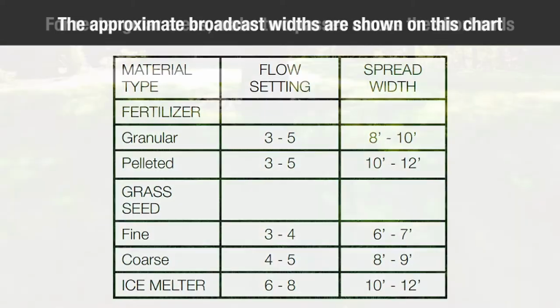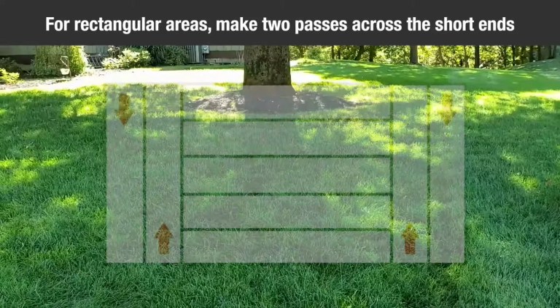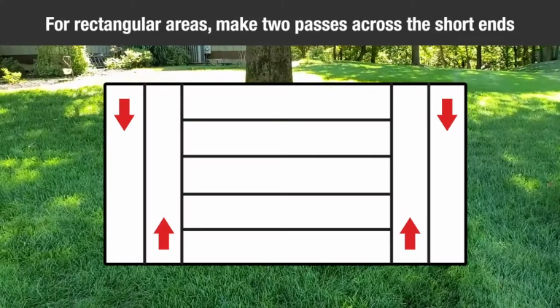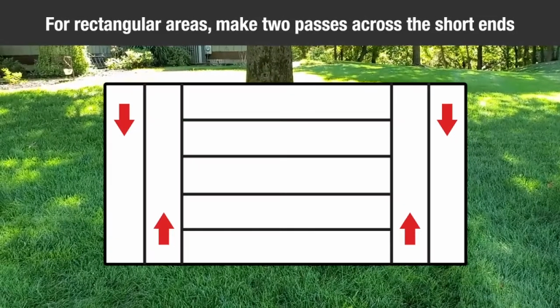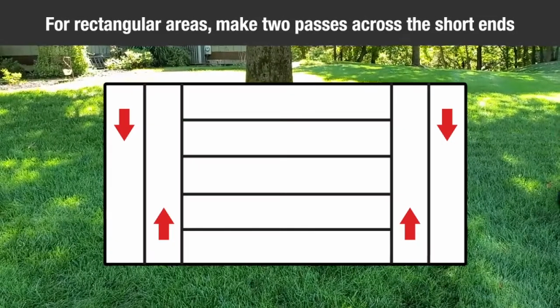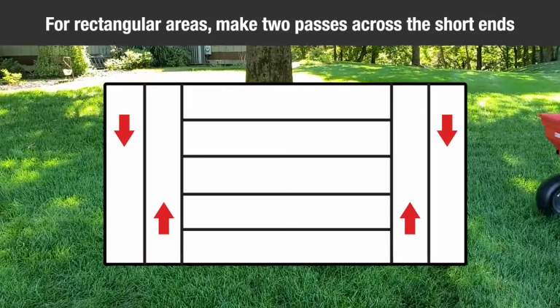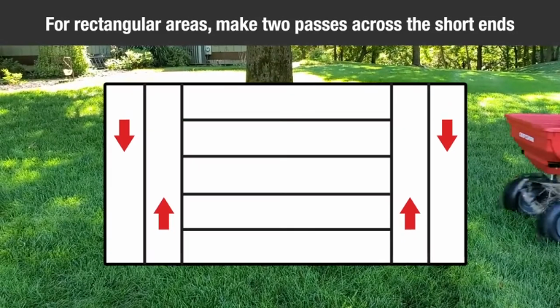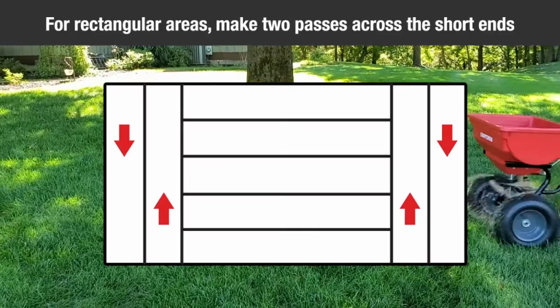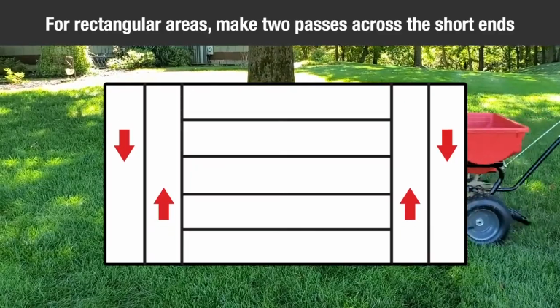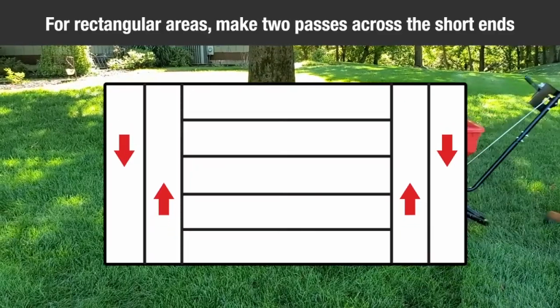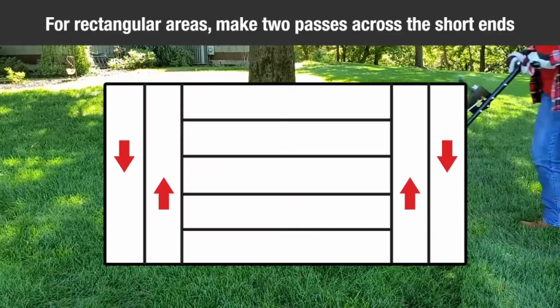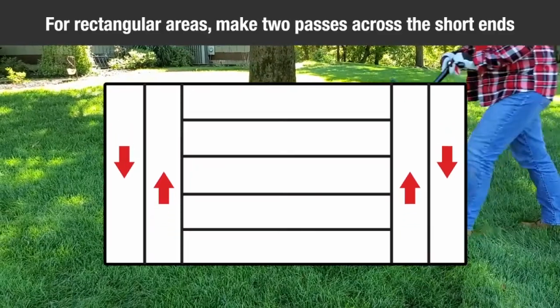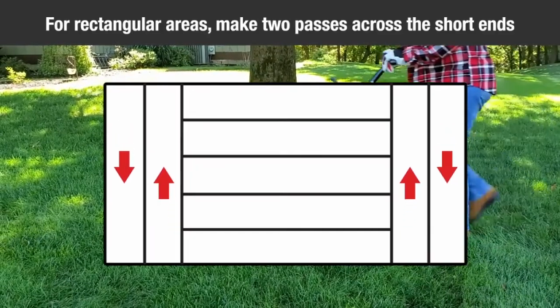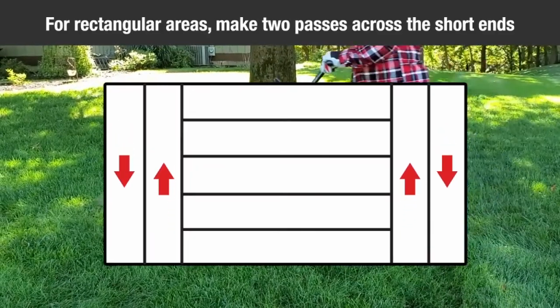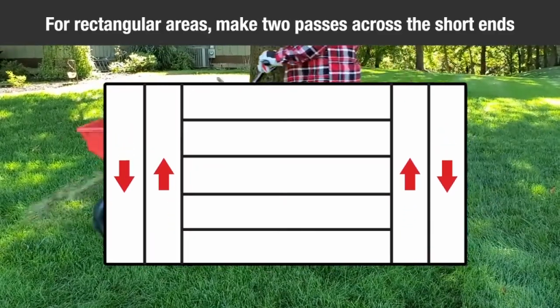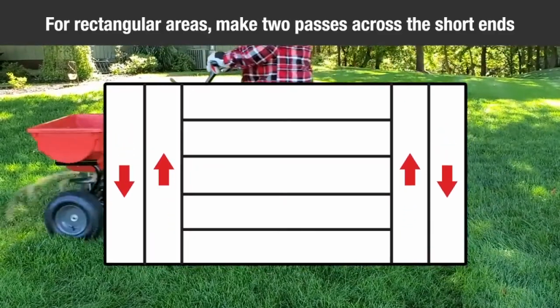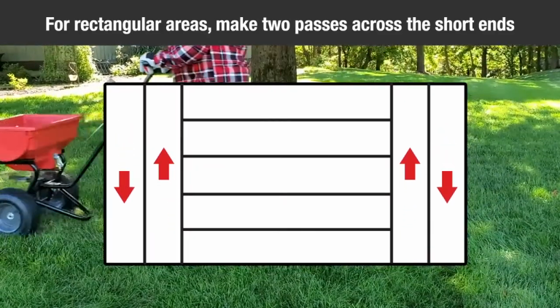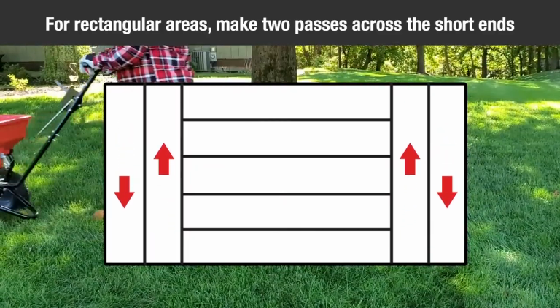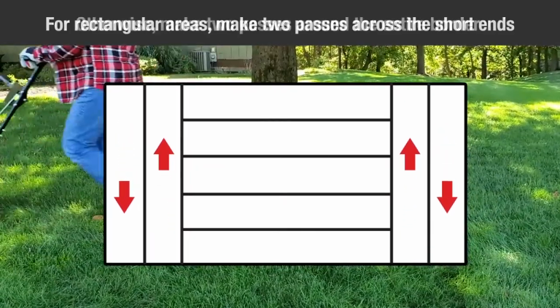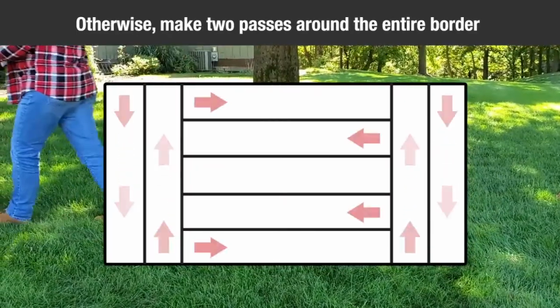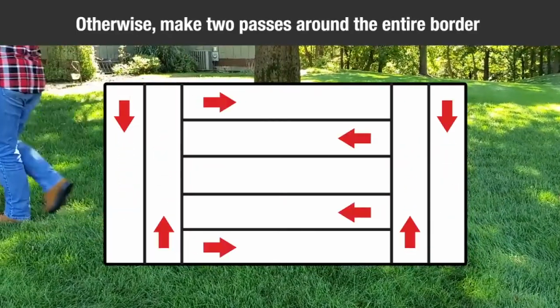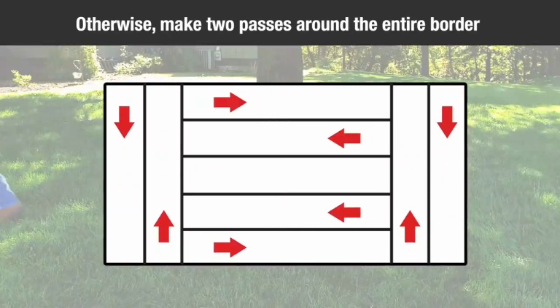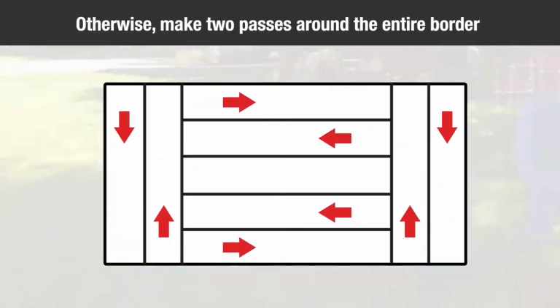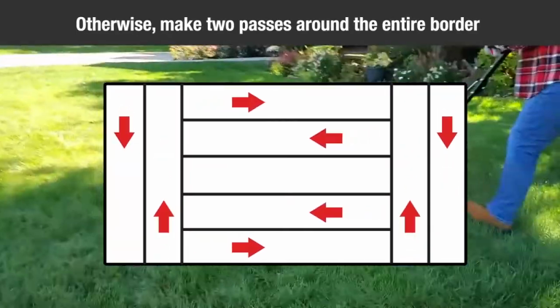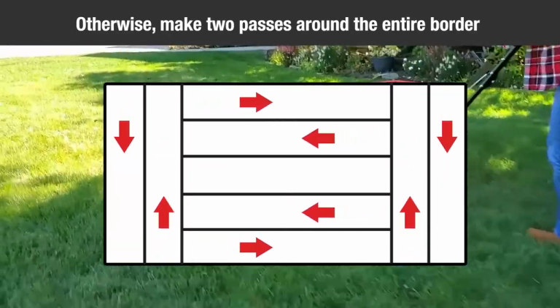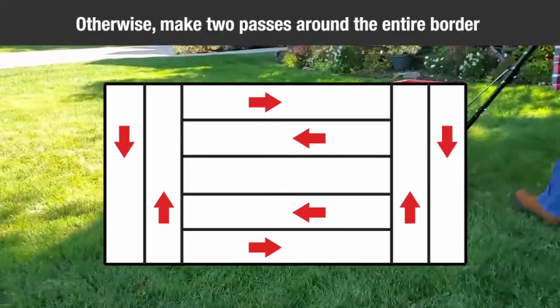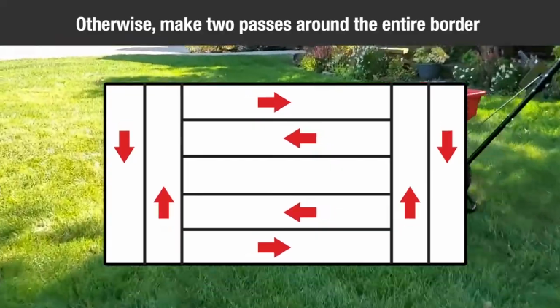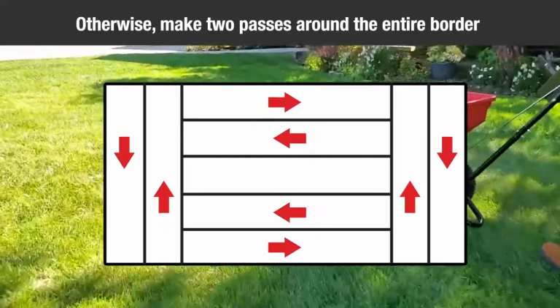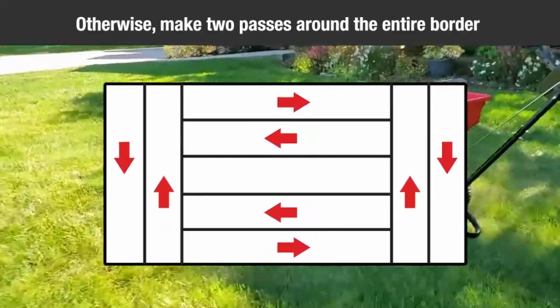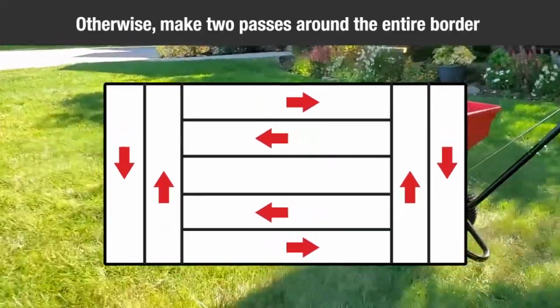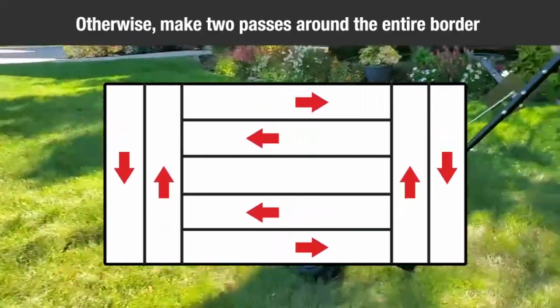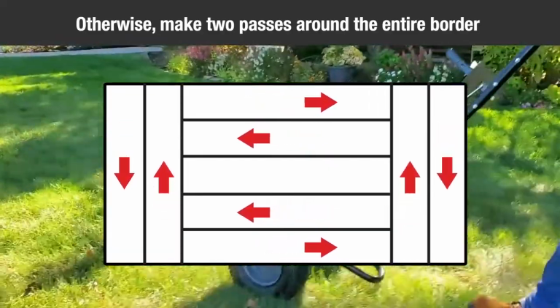For rectangular areas, make two passes across the short ends to create turning areas. For non-rectangular areas, make two passes around the entire border.